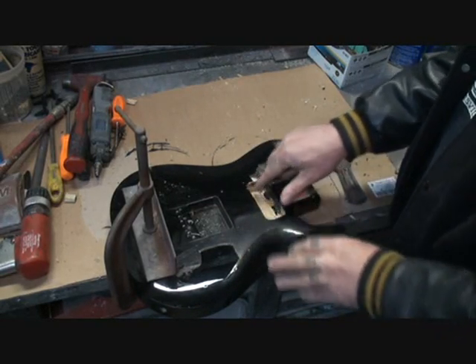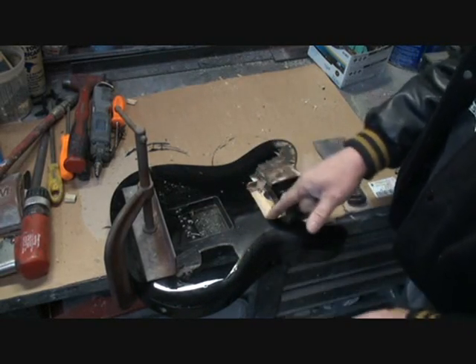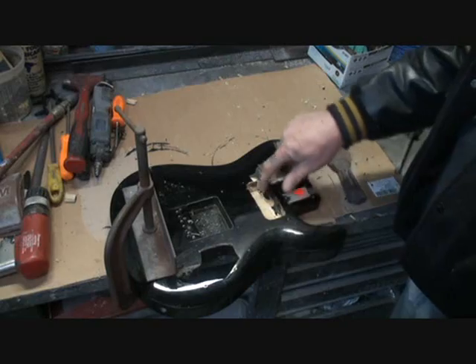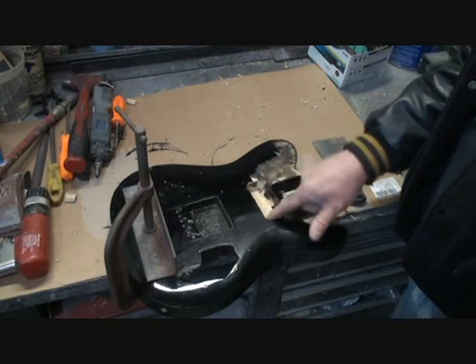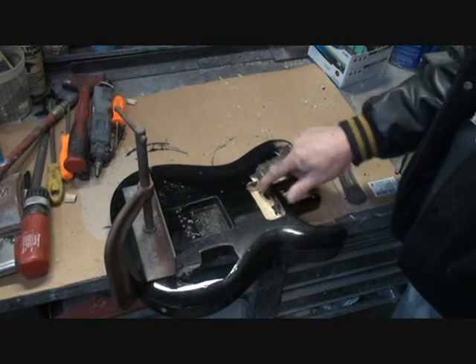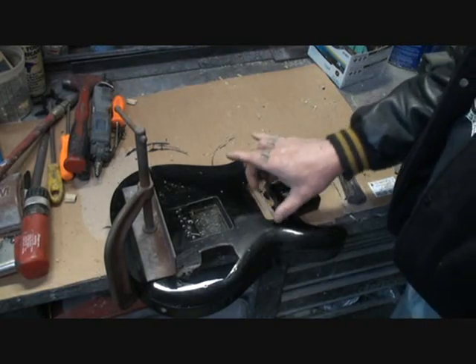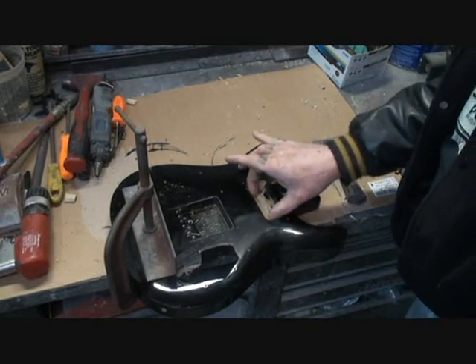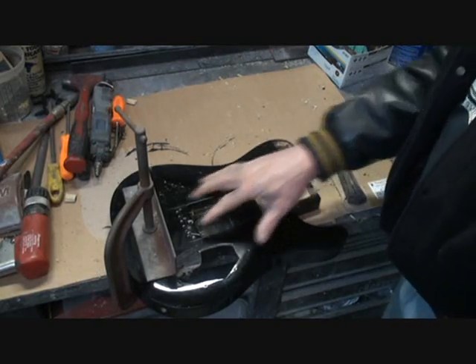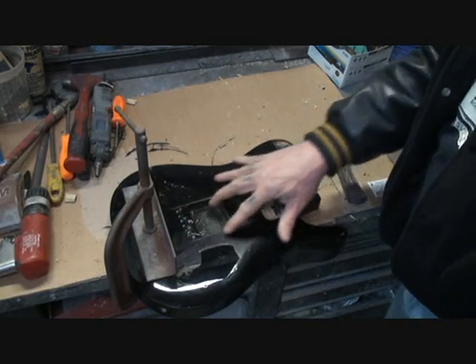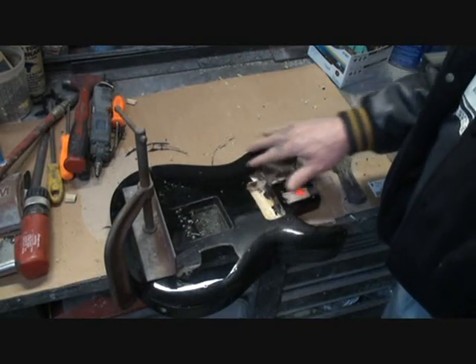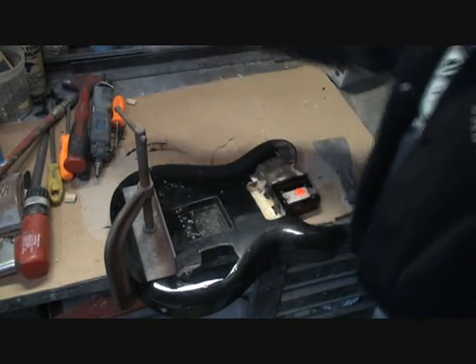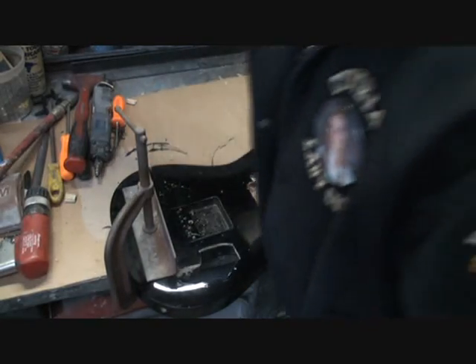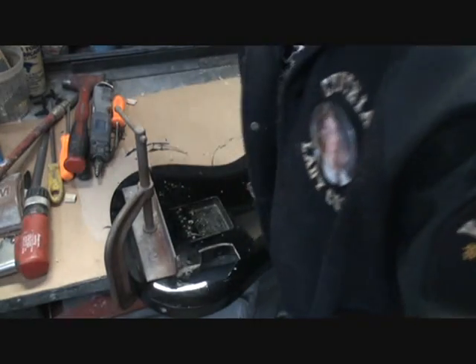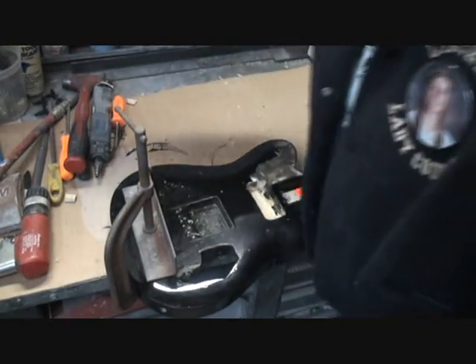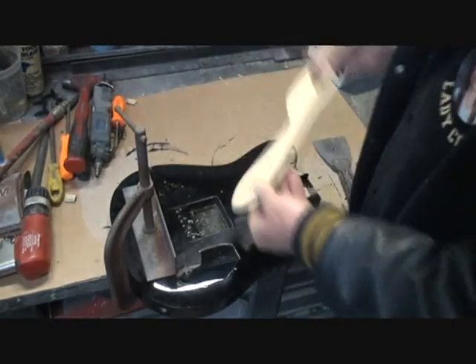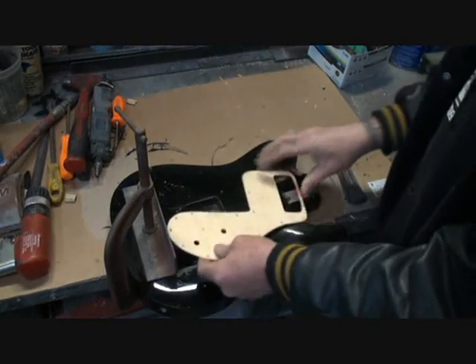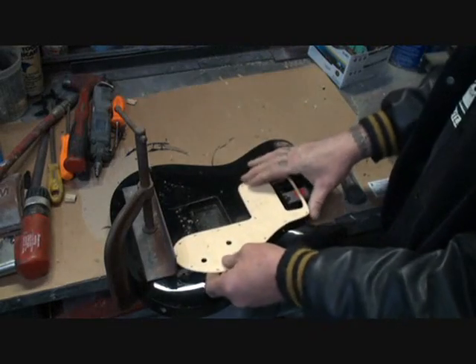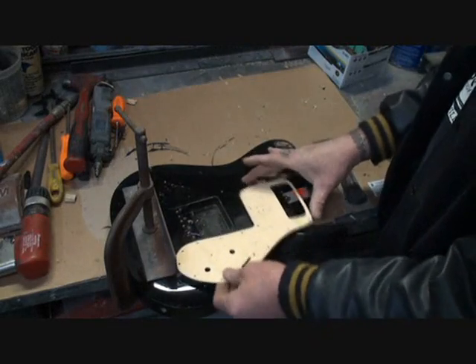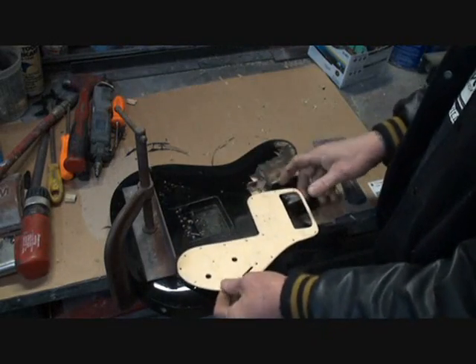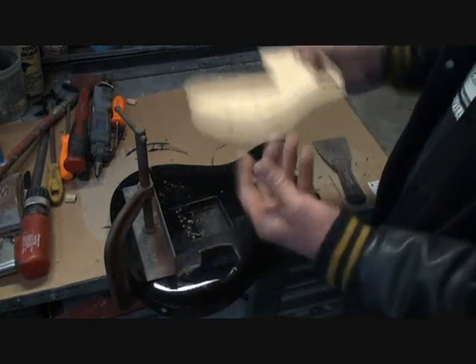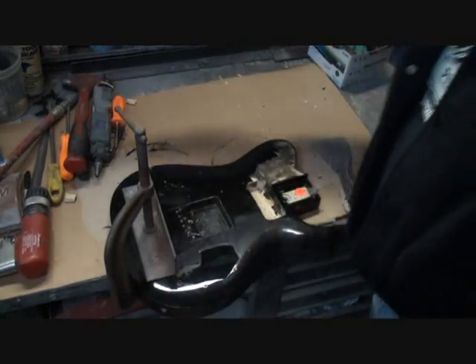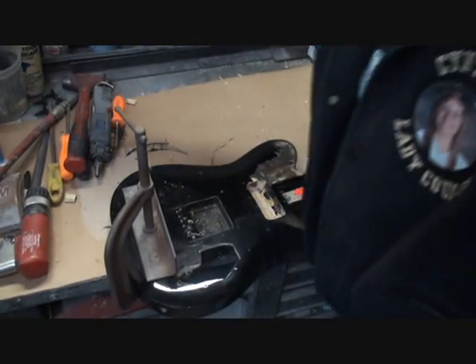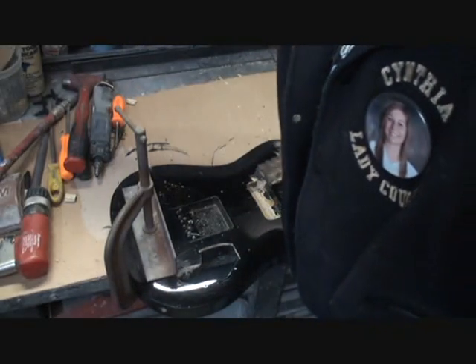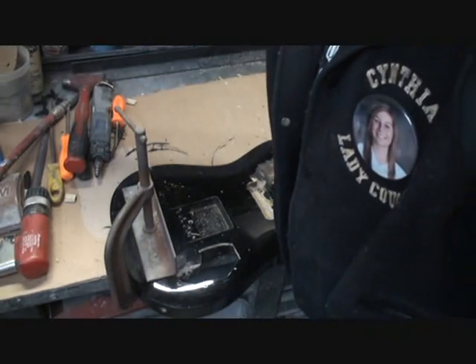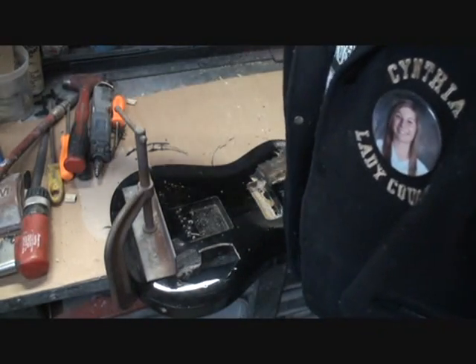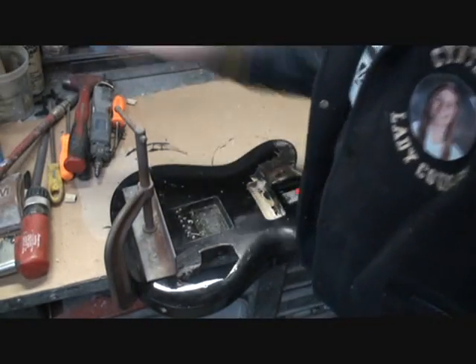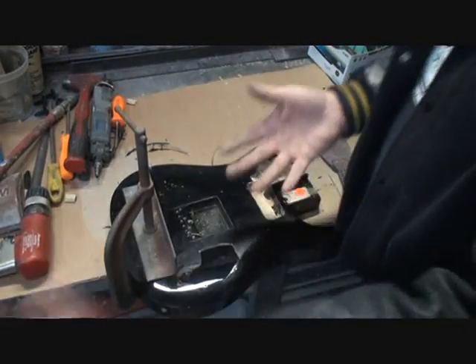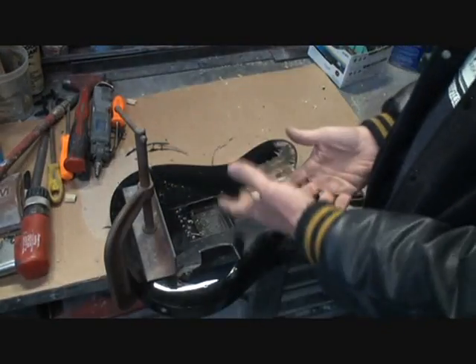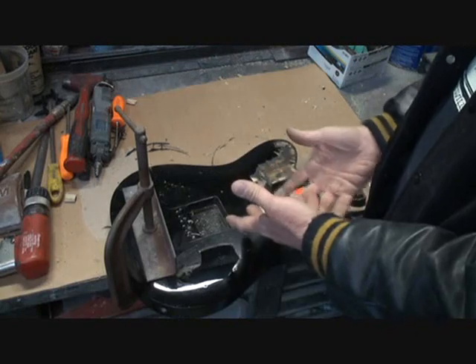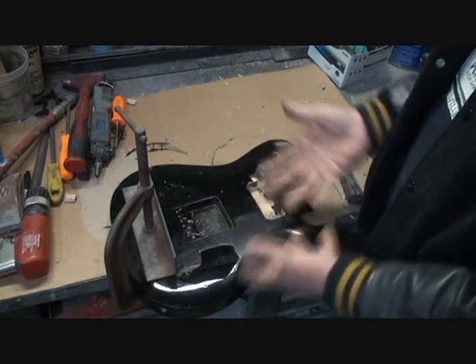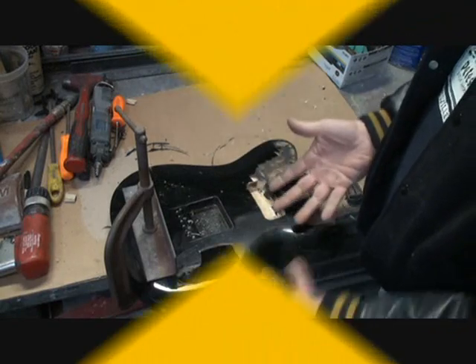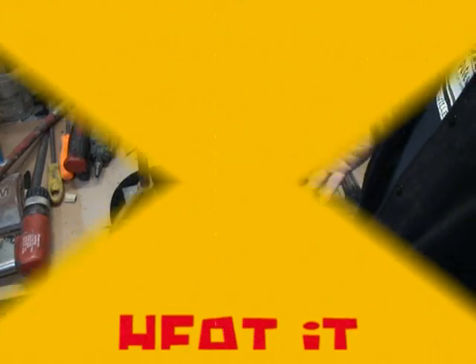We have already cut the hole out for our P45. We got our pick guard made, which is right here. It's a beautiful pick guard. Do you see what I'm saying? It's not the best pick guard, but it's a pick guard.